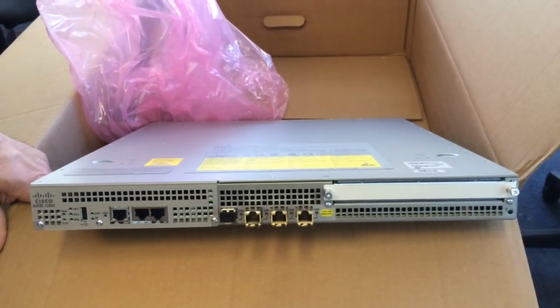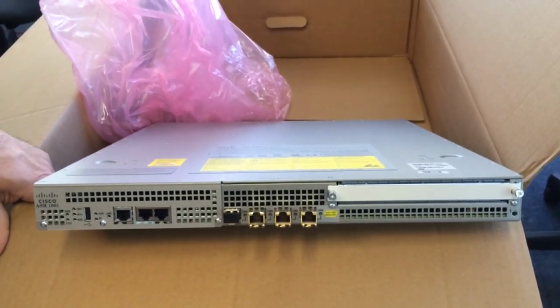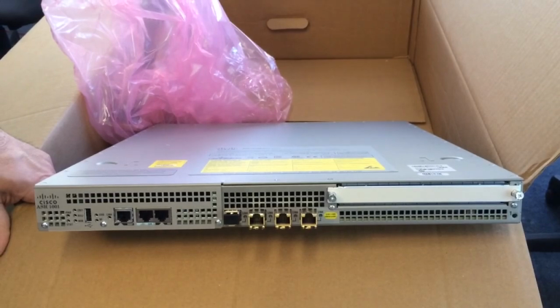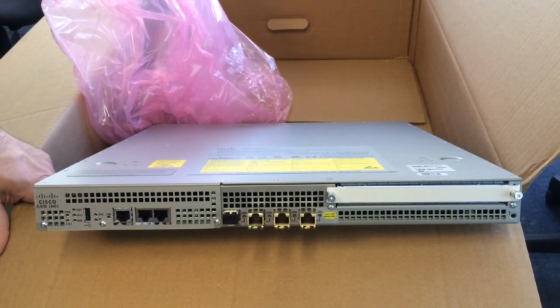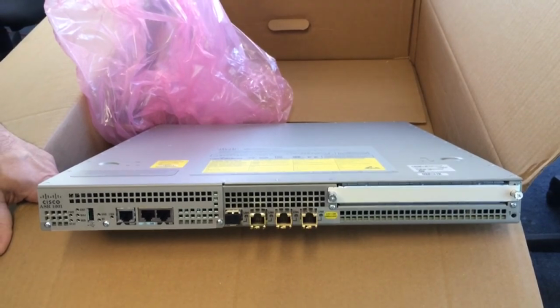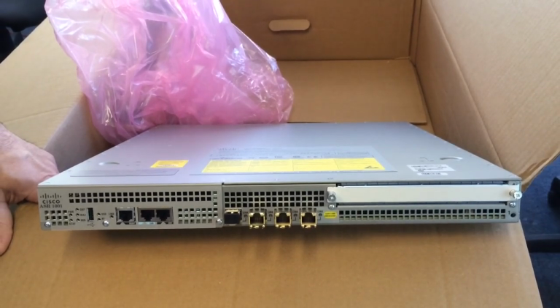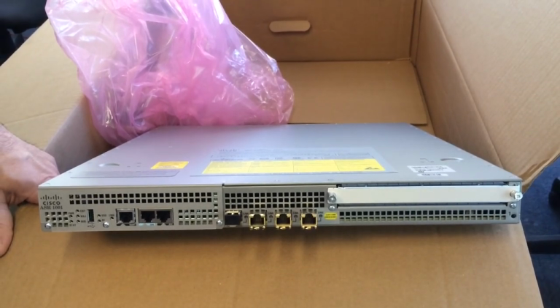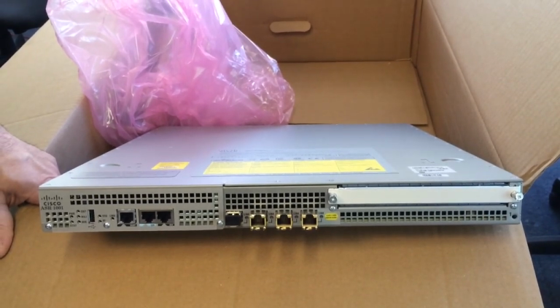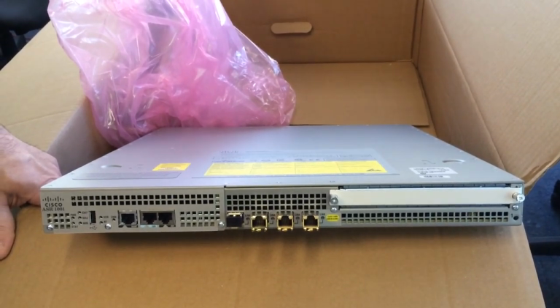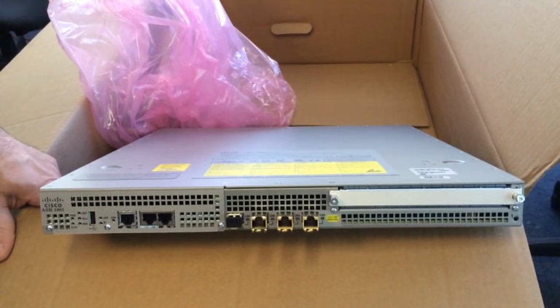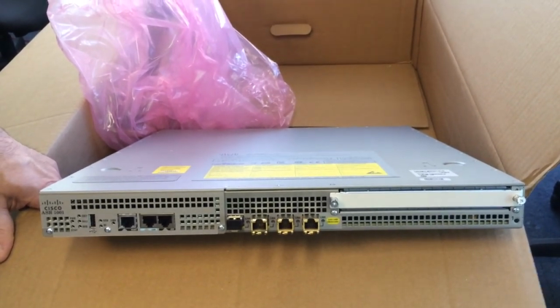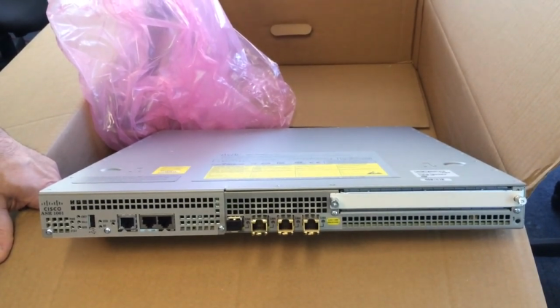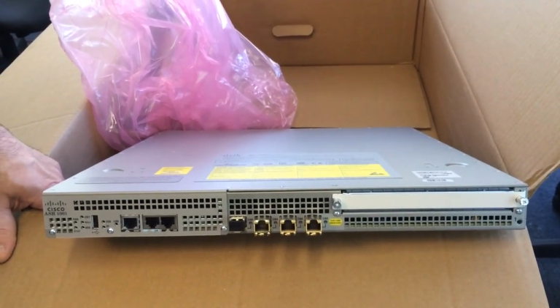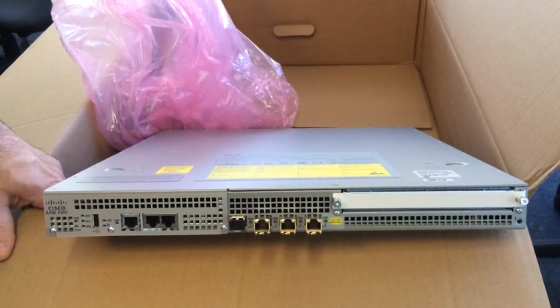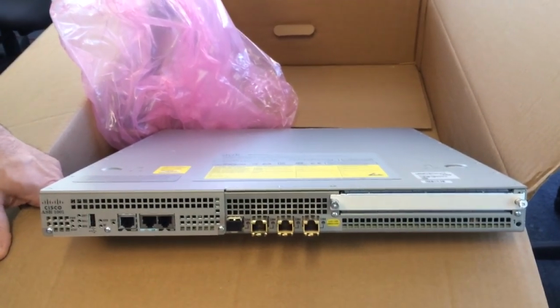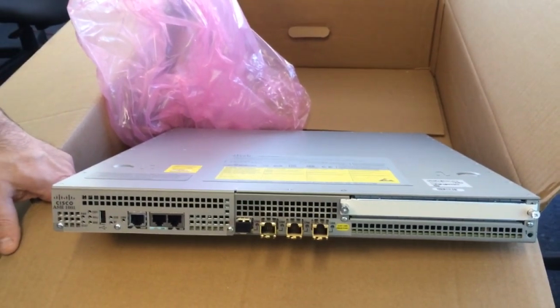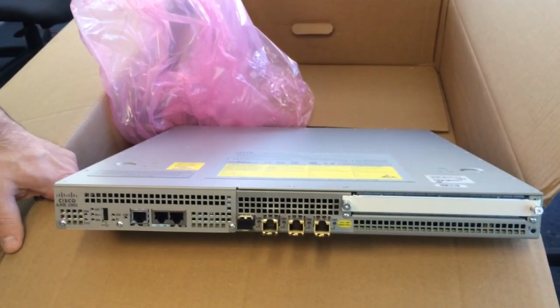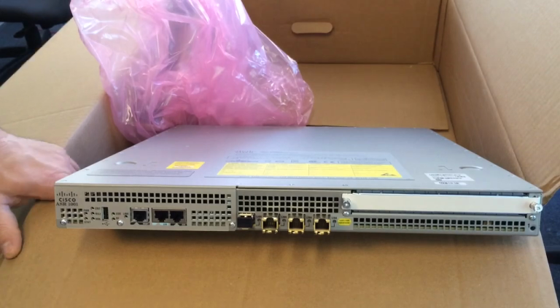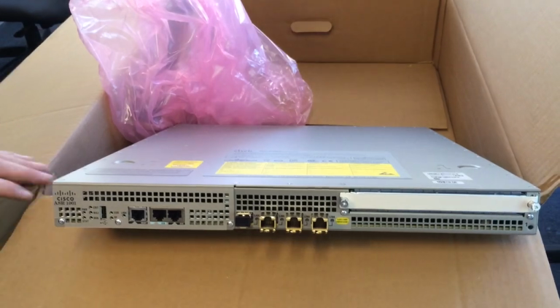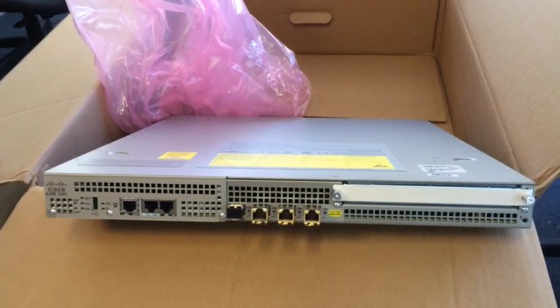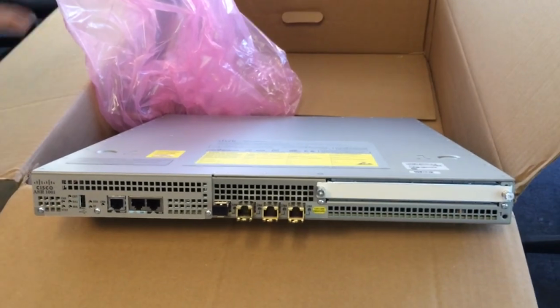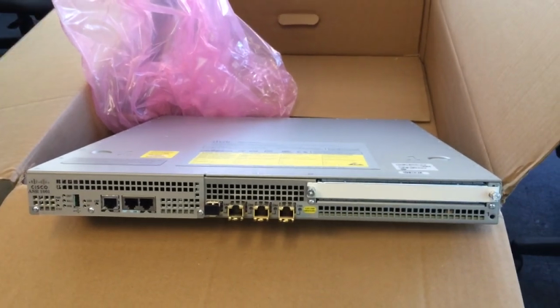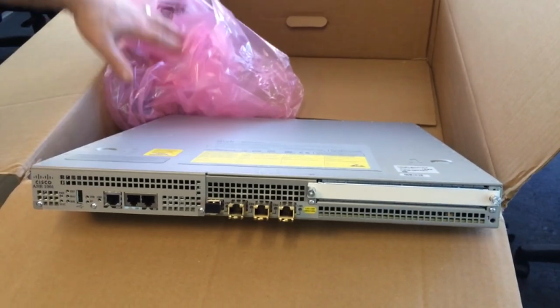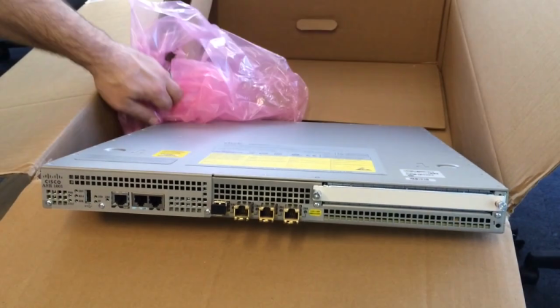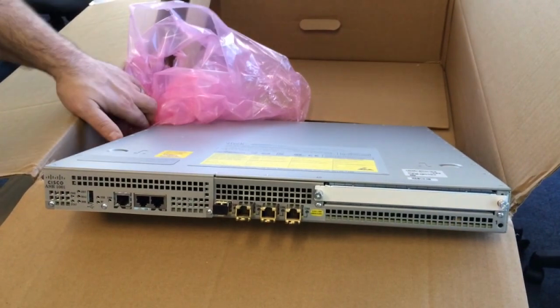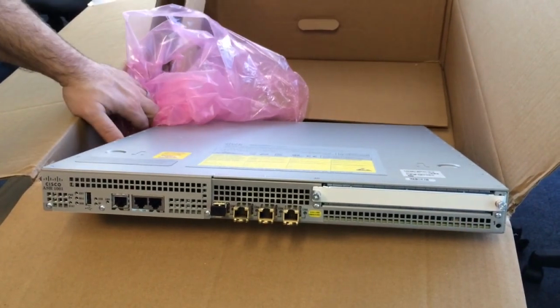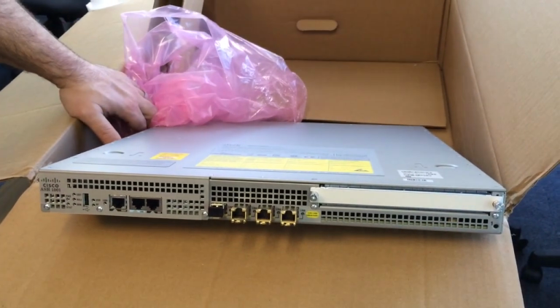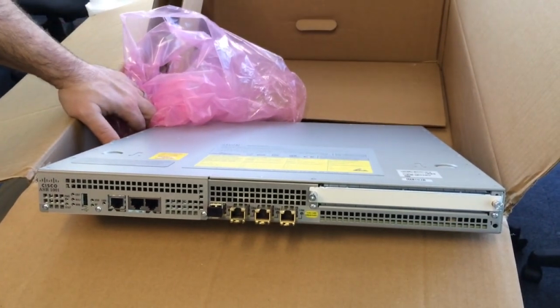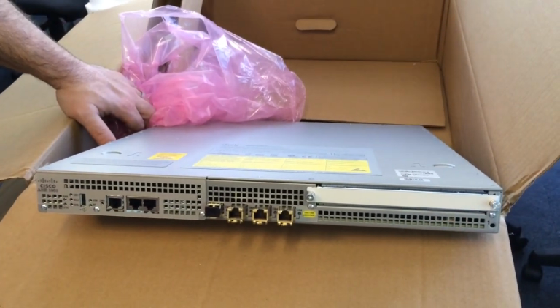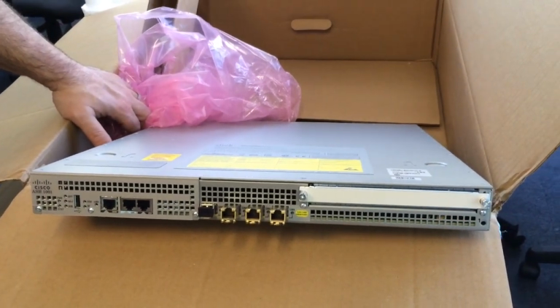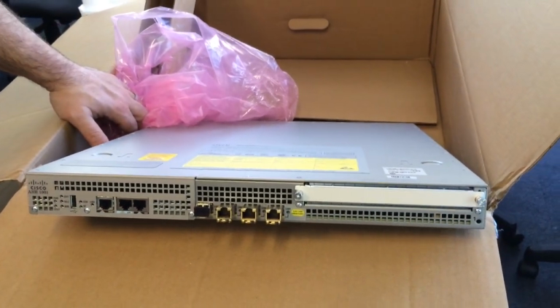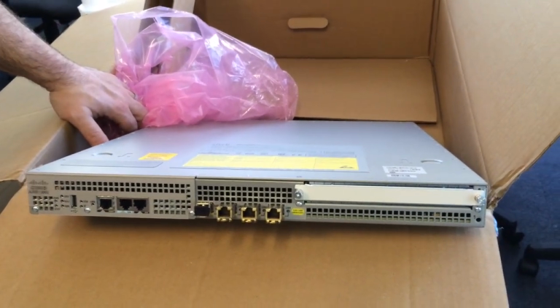It features the Quantum Flow Processor — very nice, 40 cores if I recall correctly. Alright, that's your ASR-1001 unboxing. Thanks.